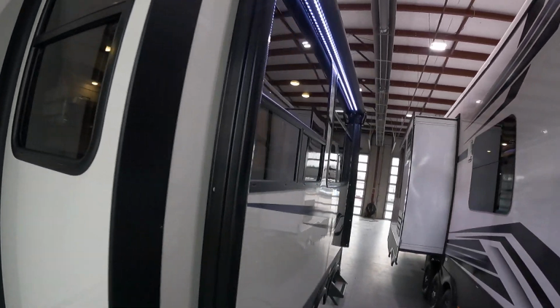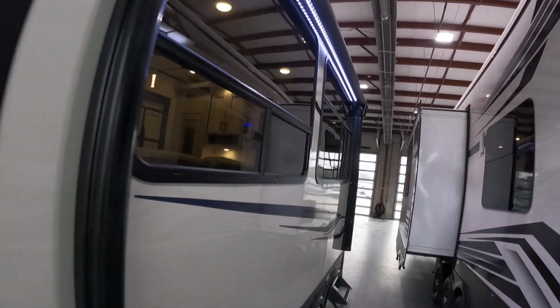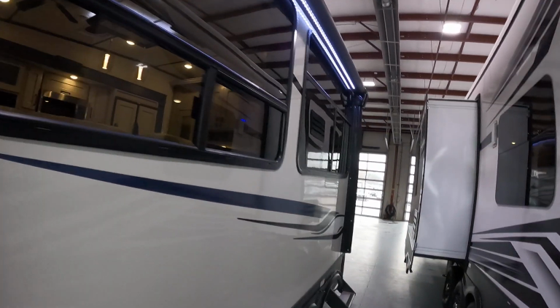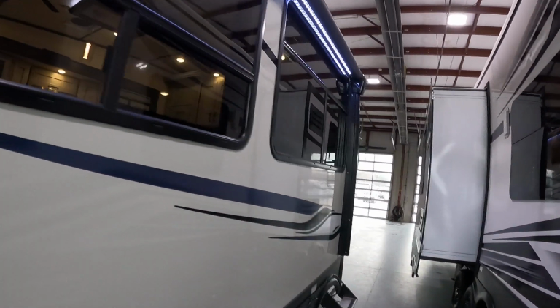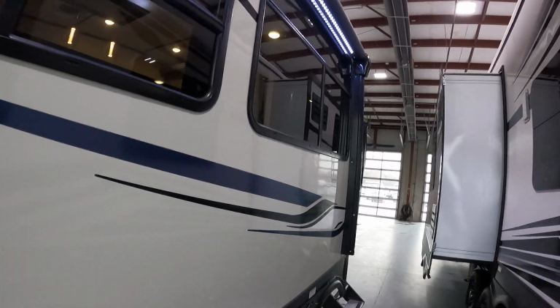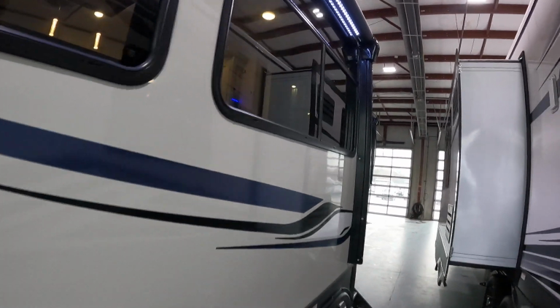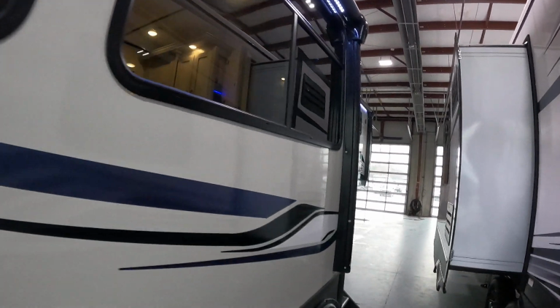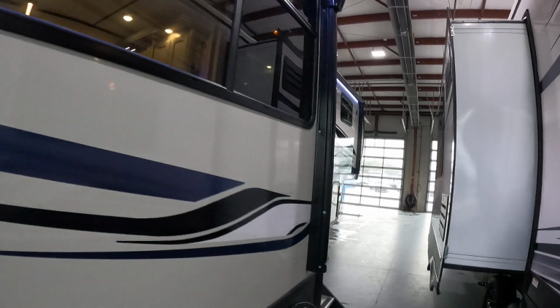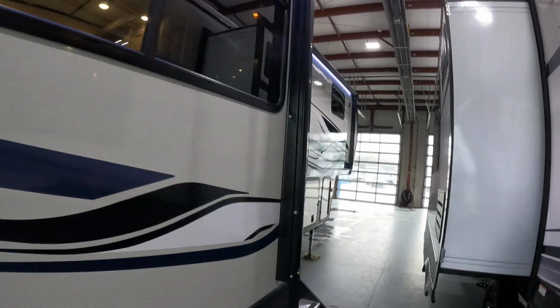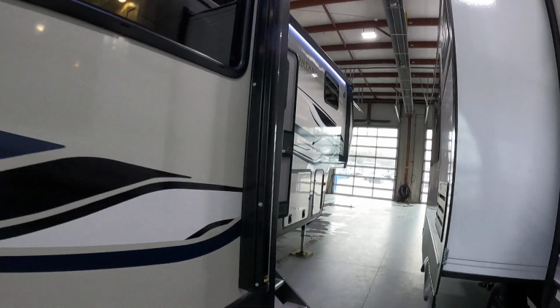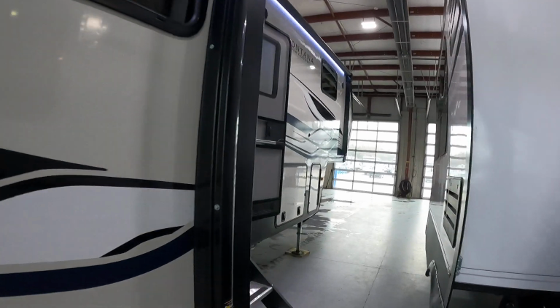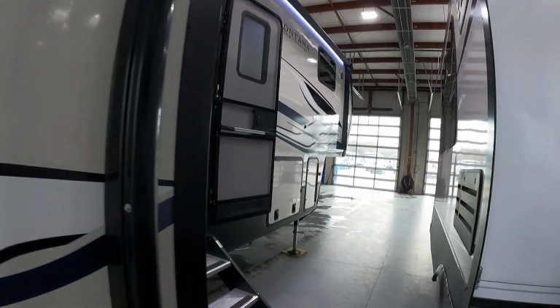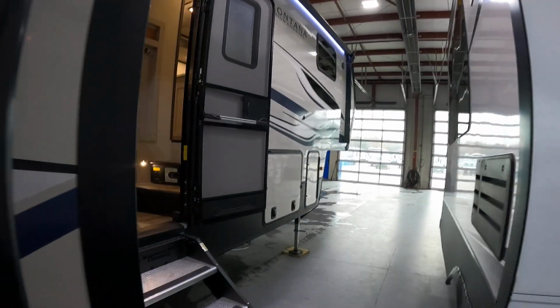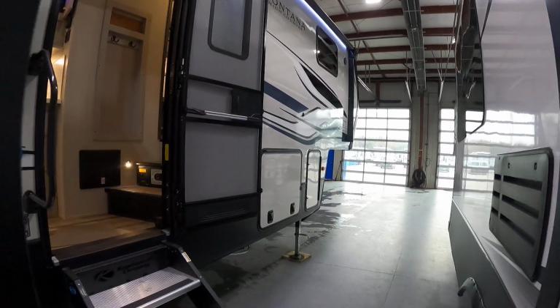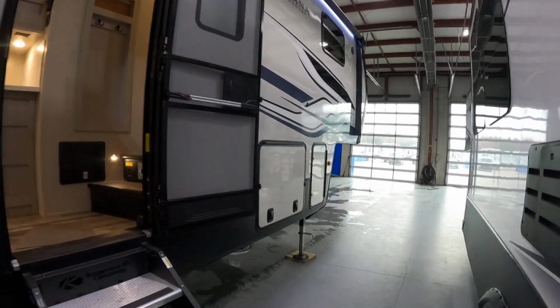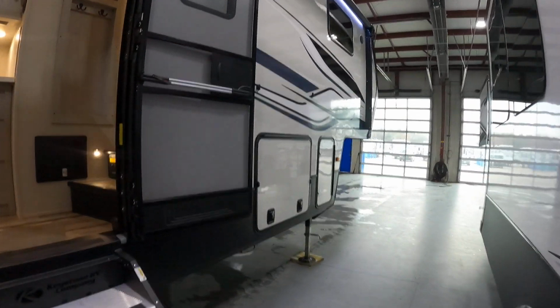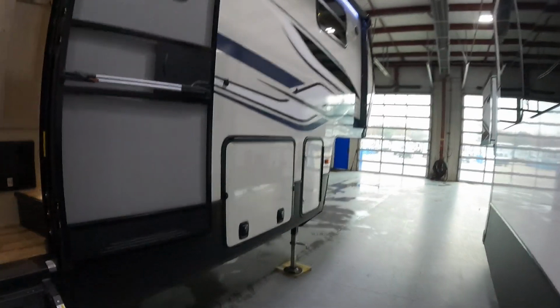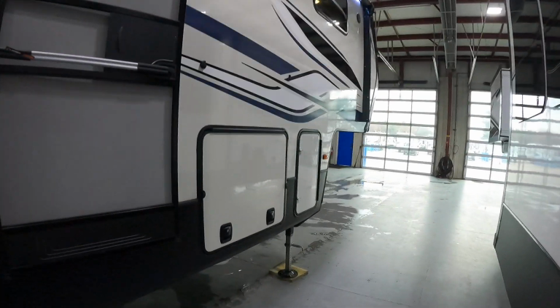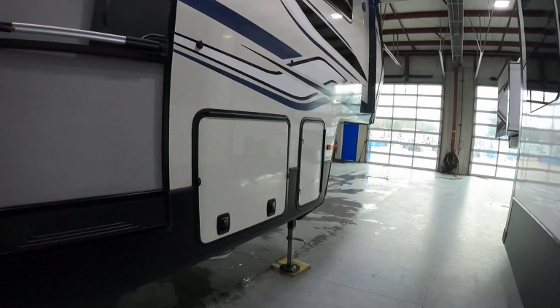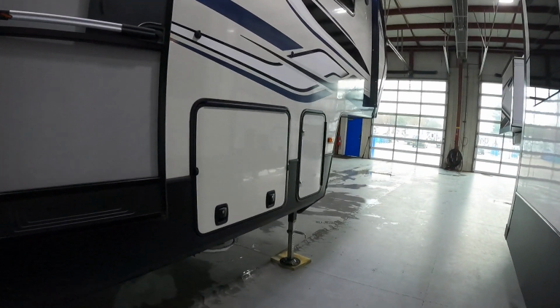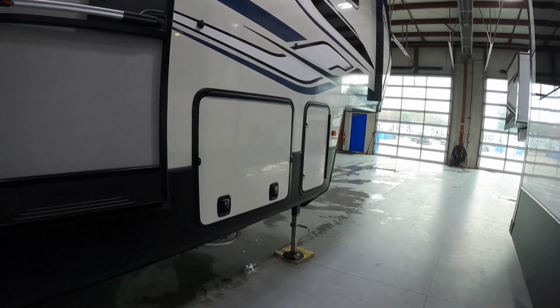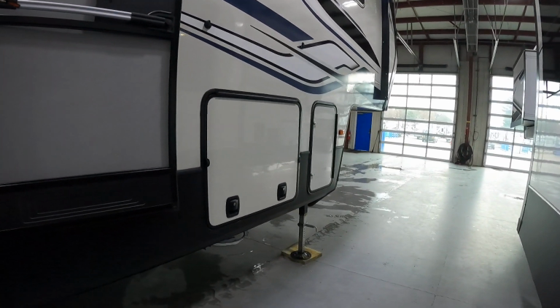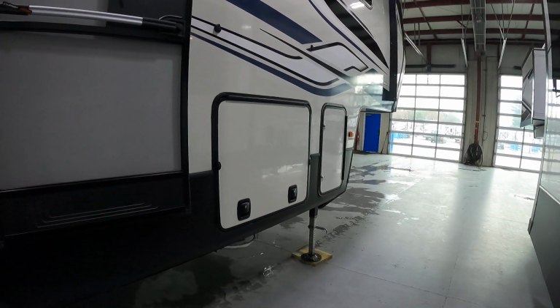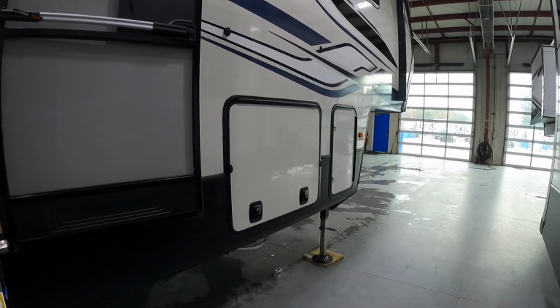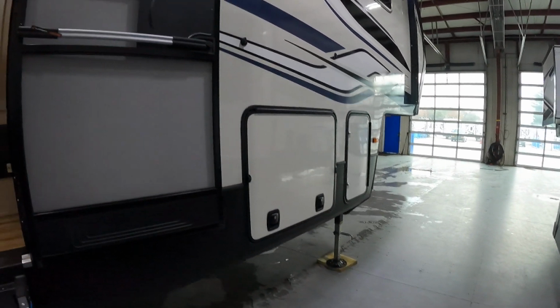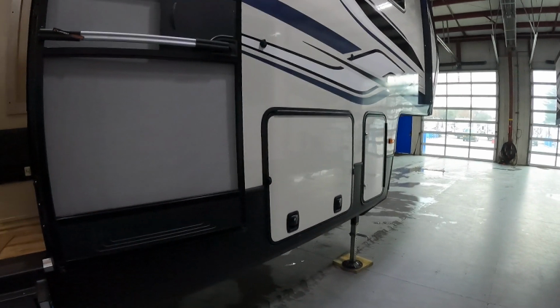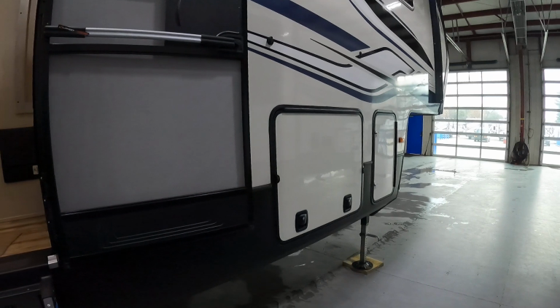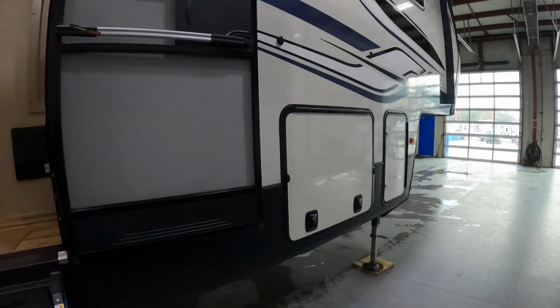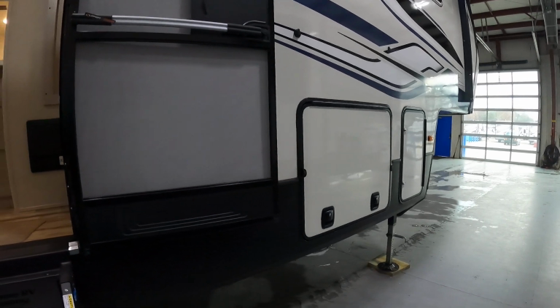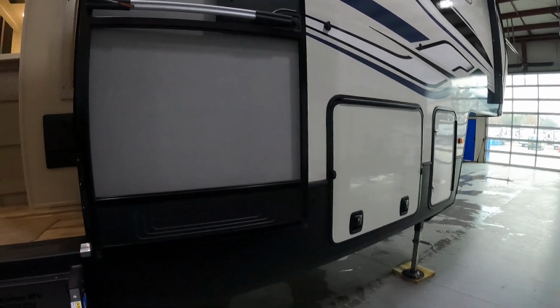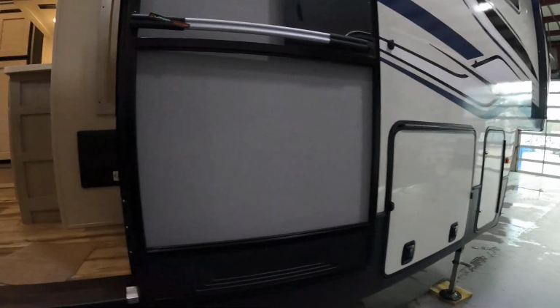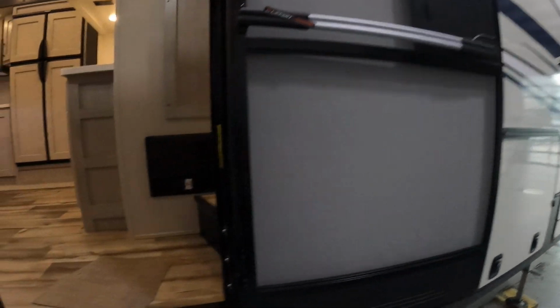On the front we've got our awning on the slide out, and our other awning. There's the compartment for the other propane, and the compartment for the other pass-through storage.